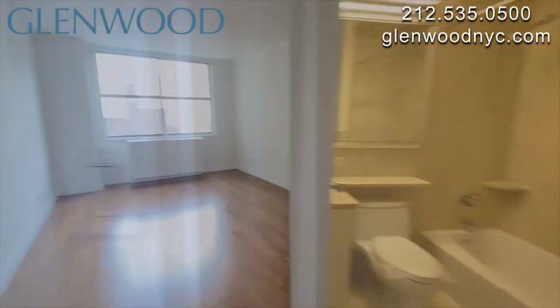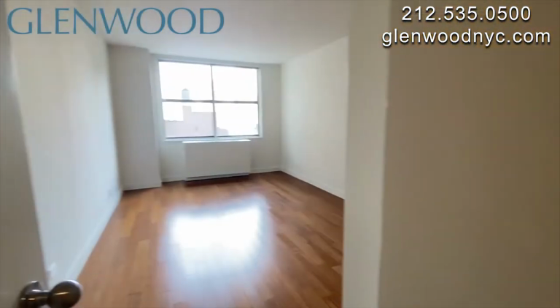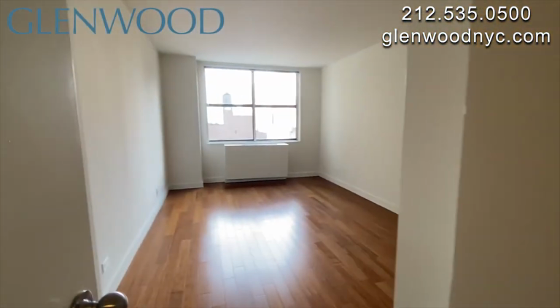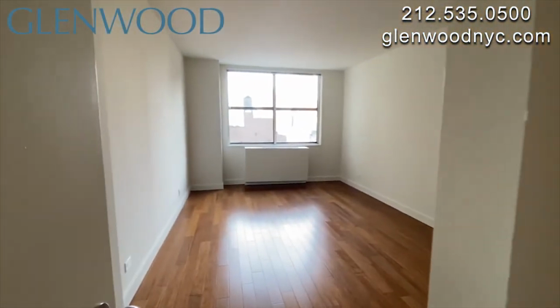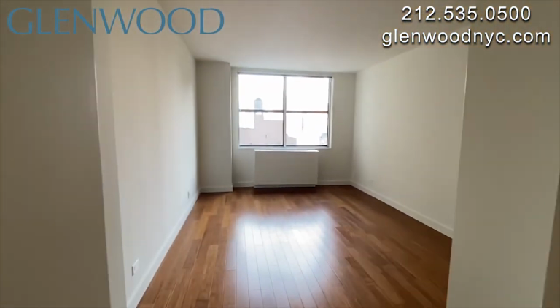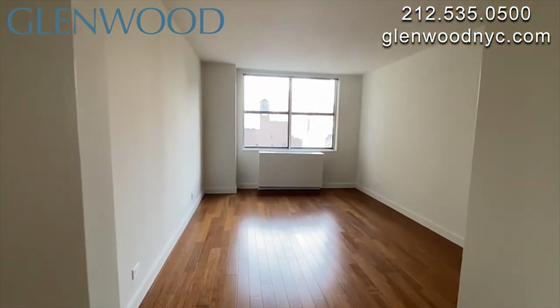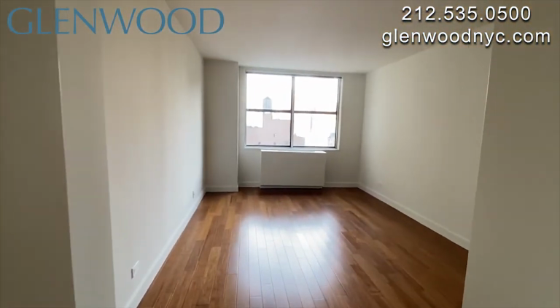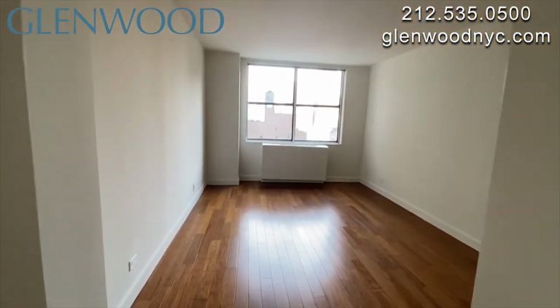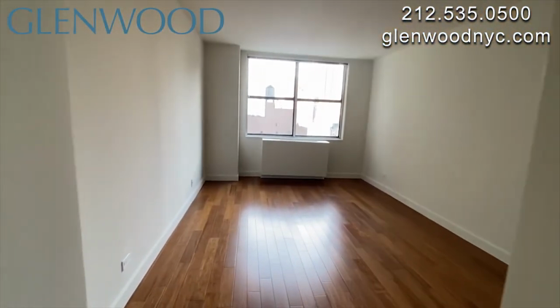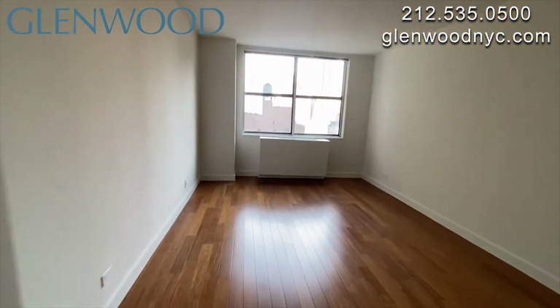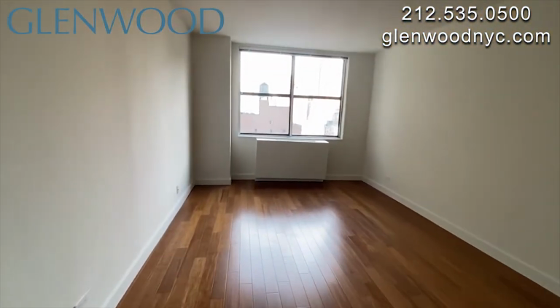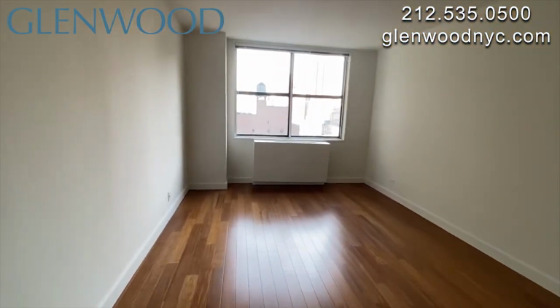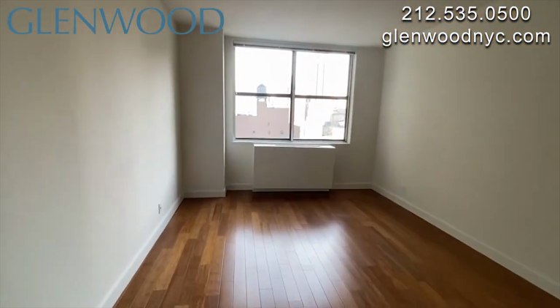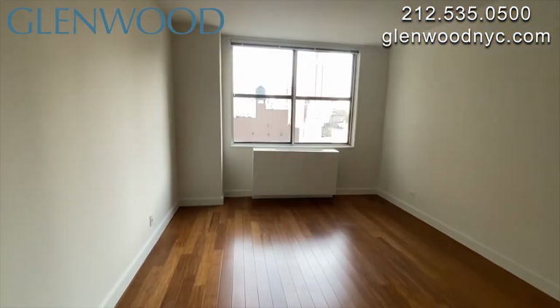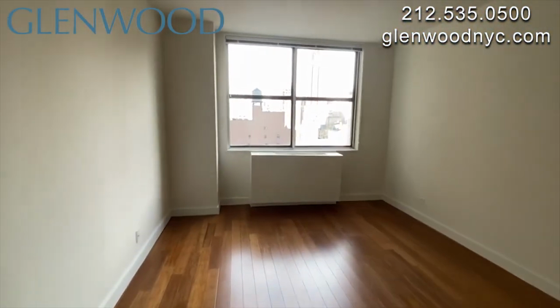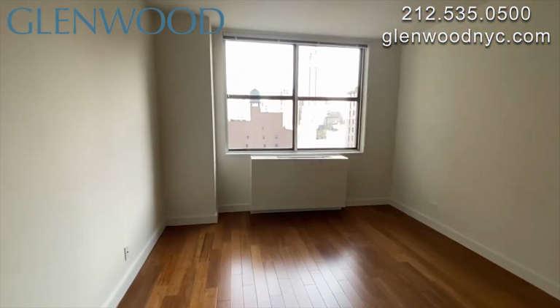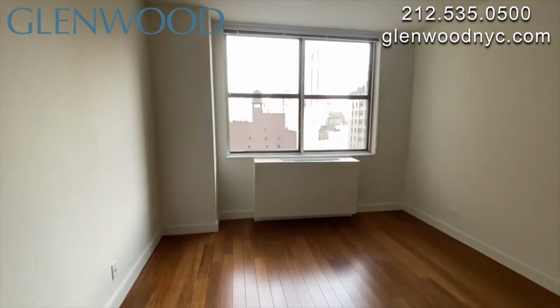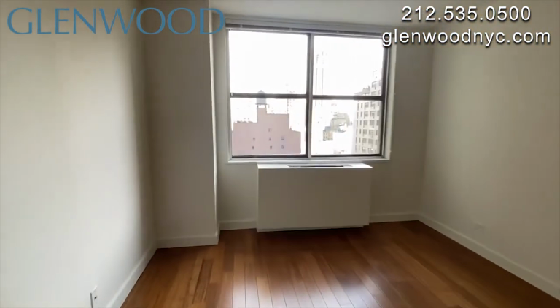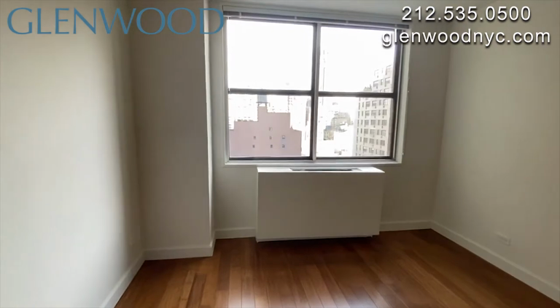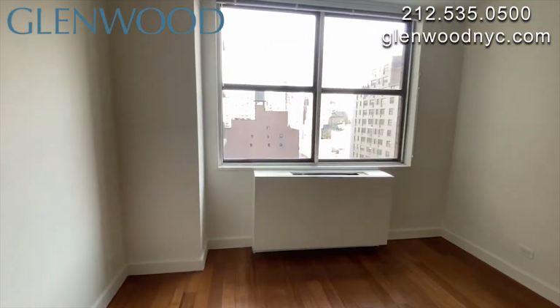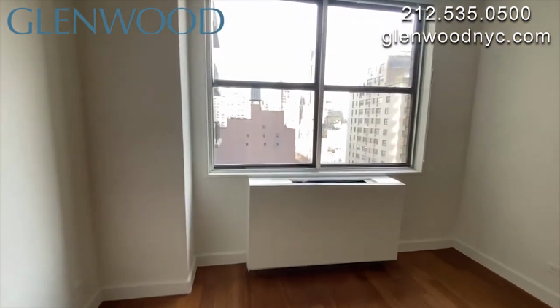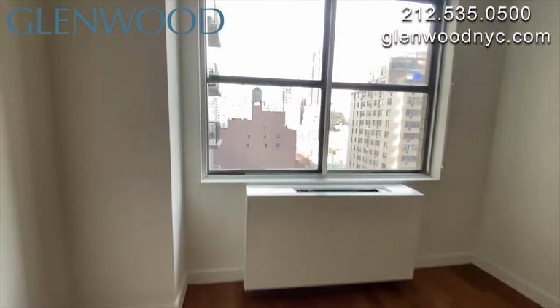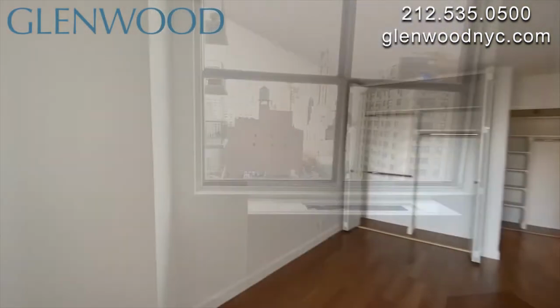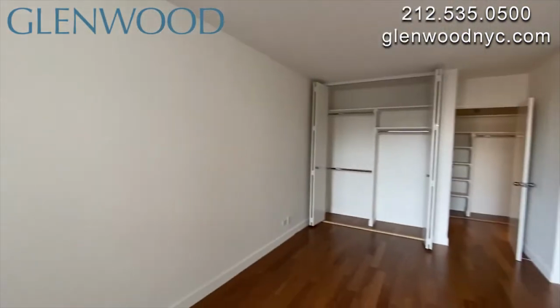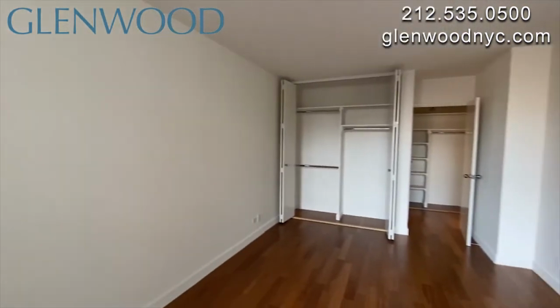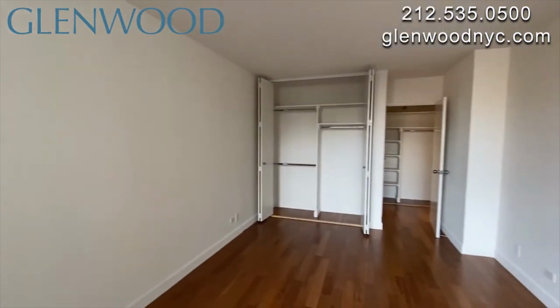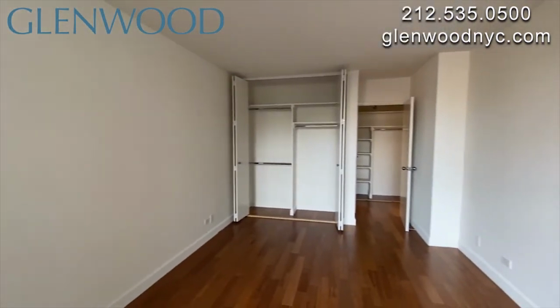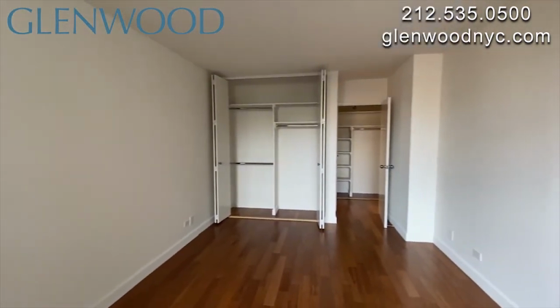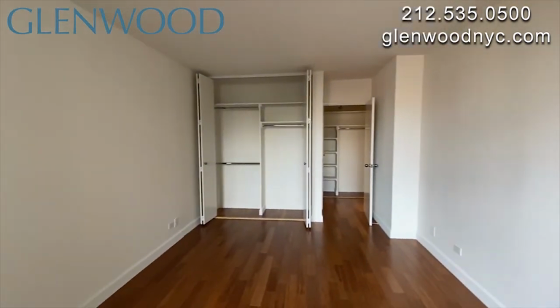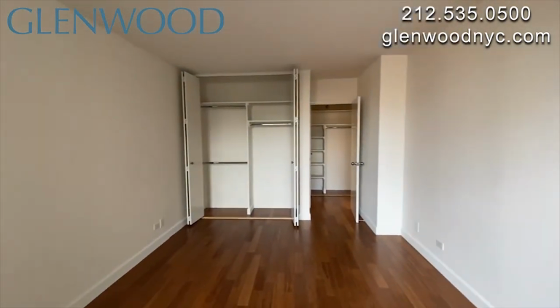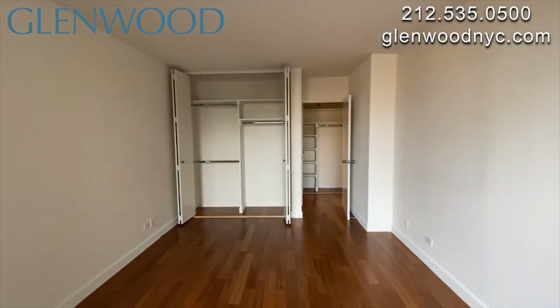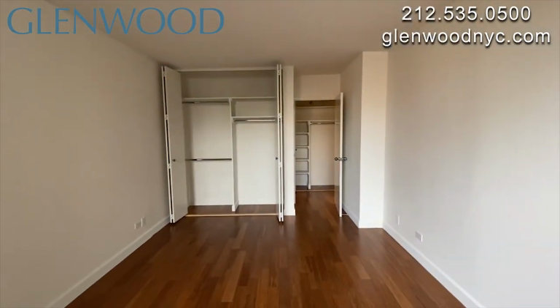The bedroom can comfortably fit a king-size bed. There are large windows, and there's a shelved closet here.